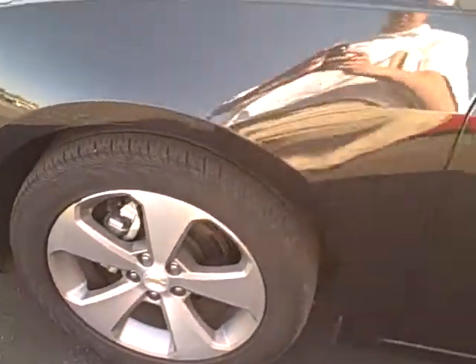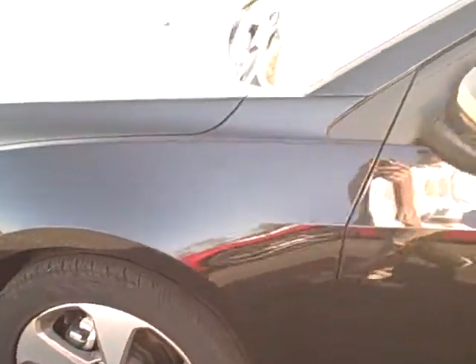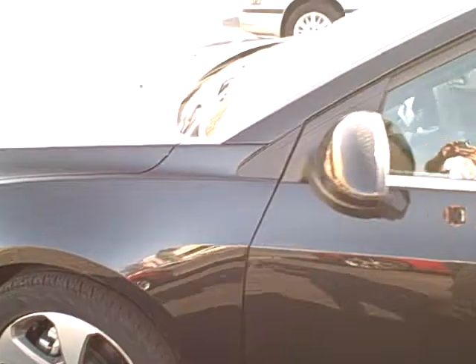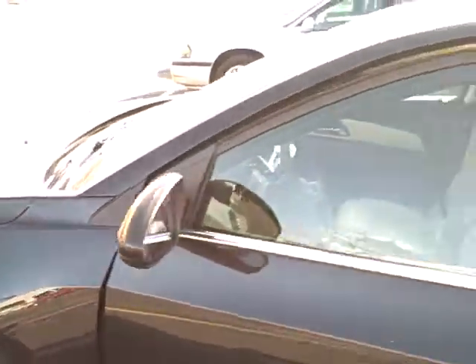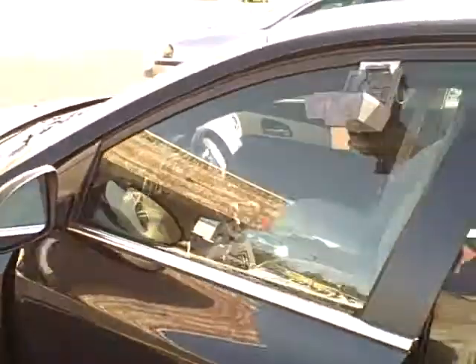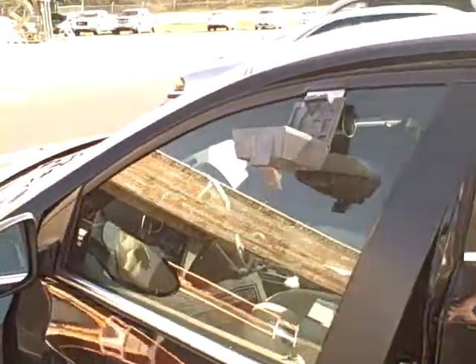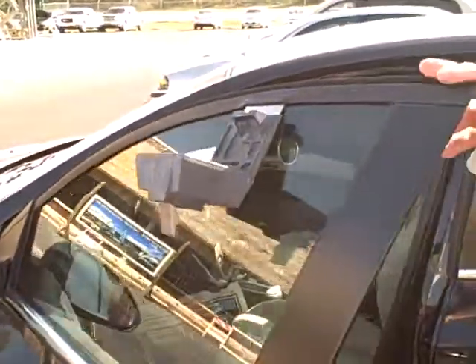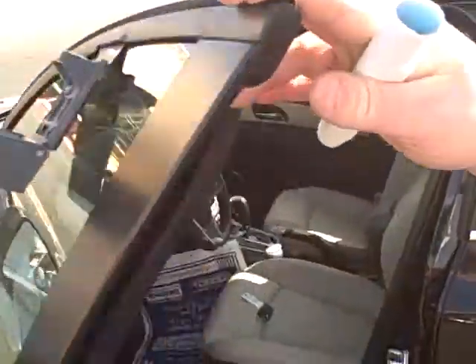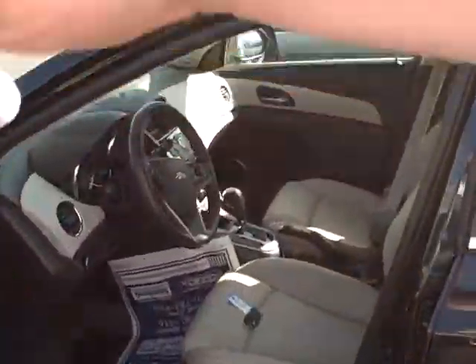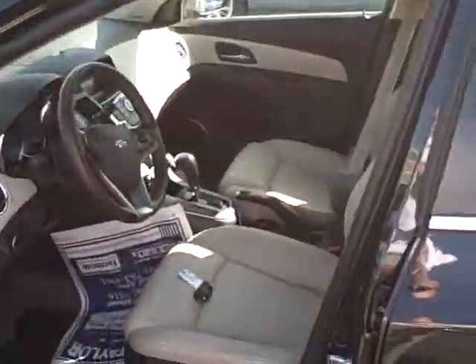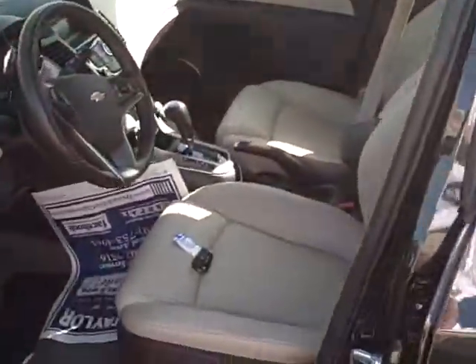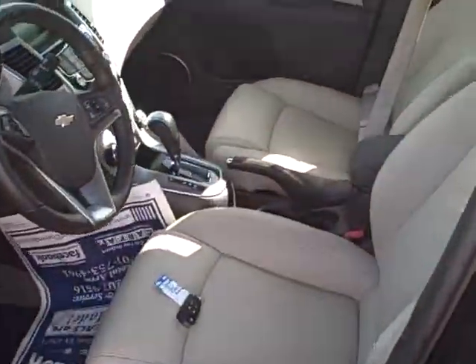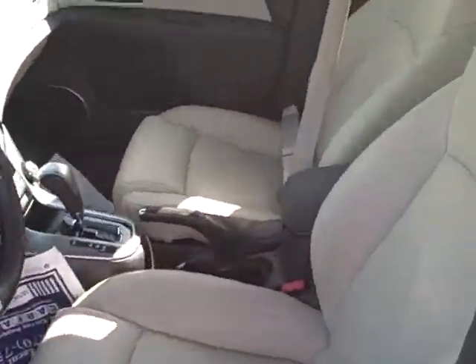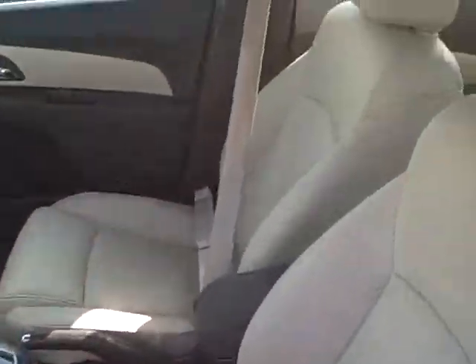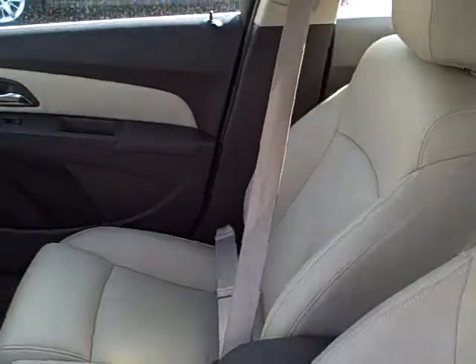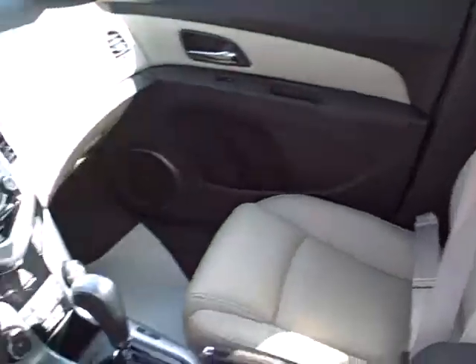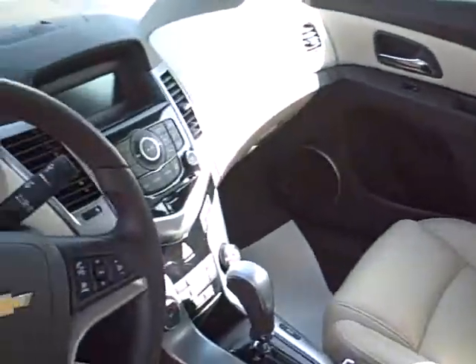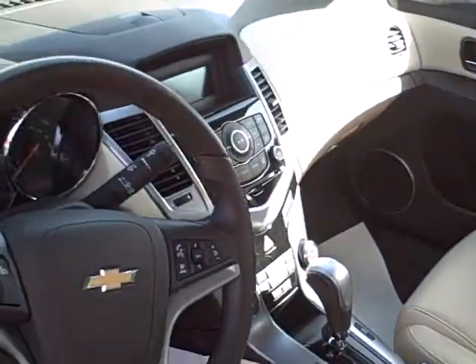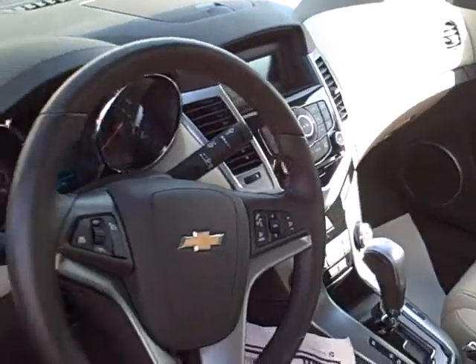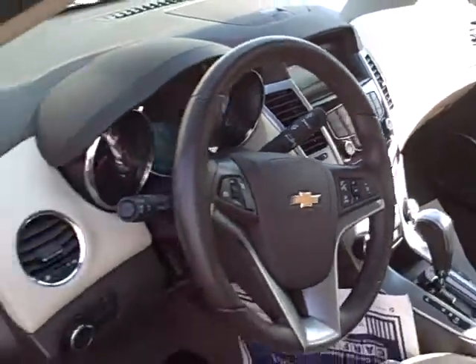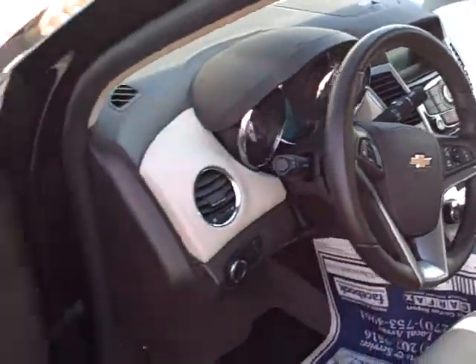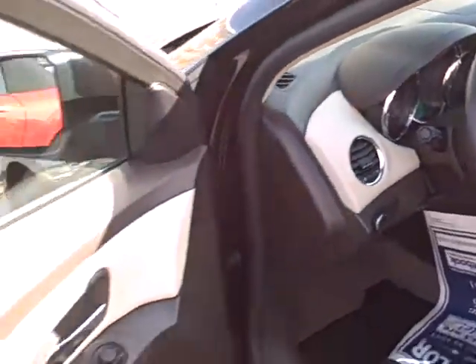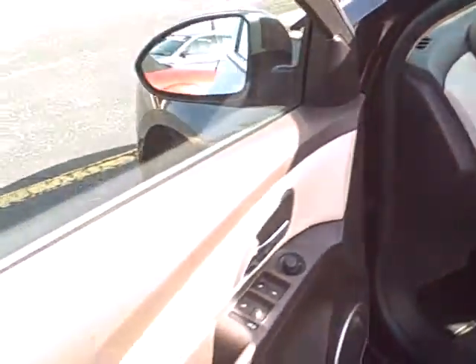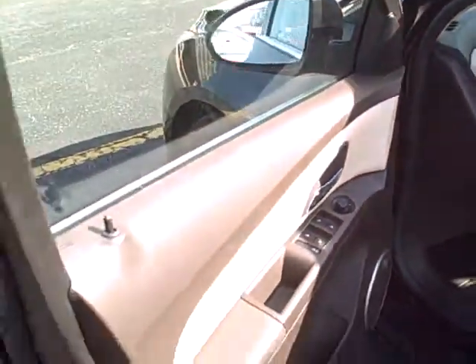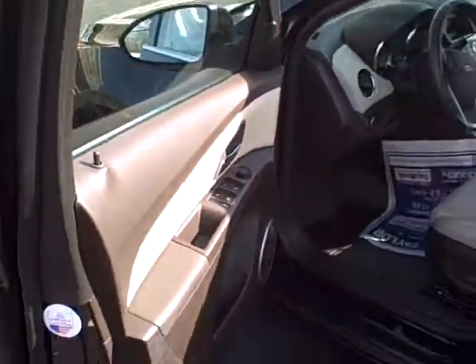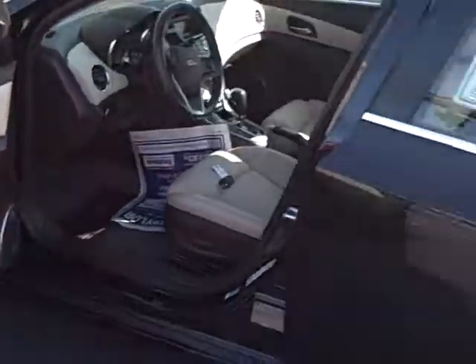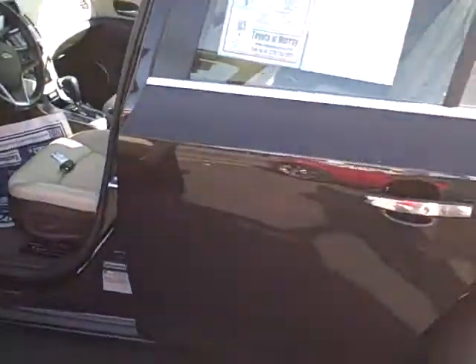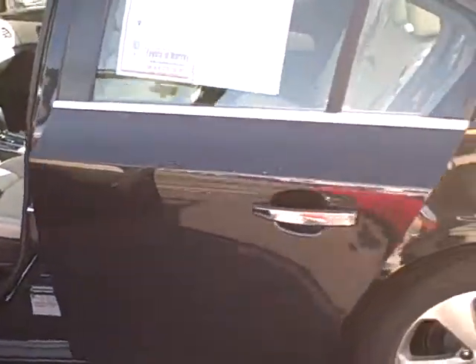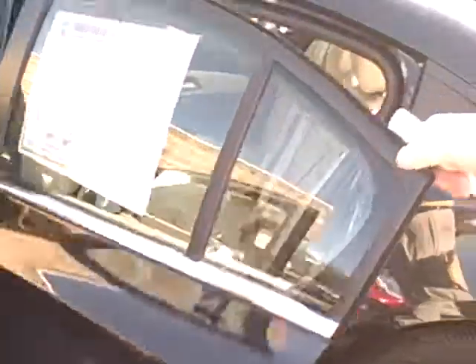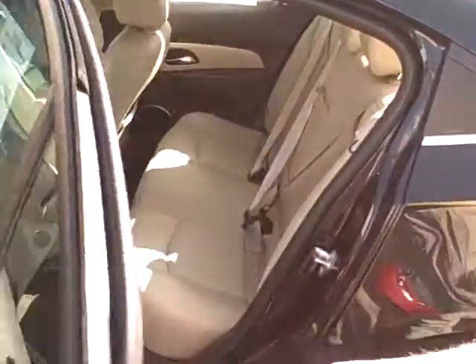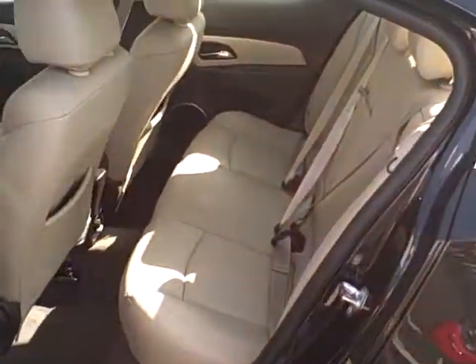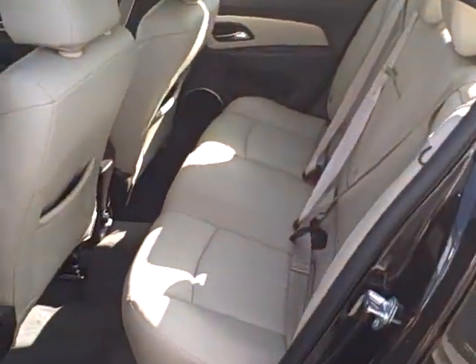It has a turbocharged four-cylinder engine. It's got the nice alloy wheels, good tires. The vehicle's leather on the inside, all power, heated seats, steering wheel controls — that's the windows and locks, of course.